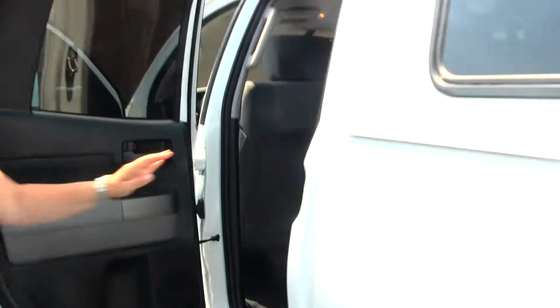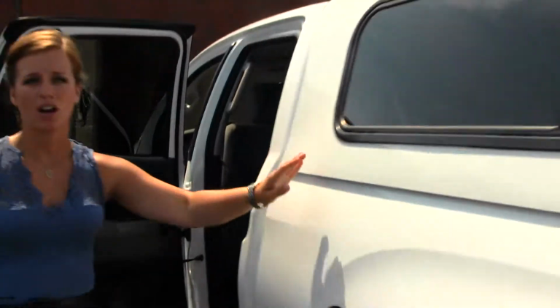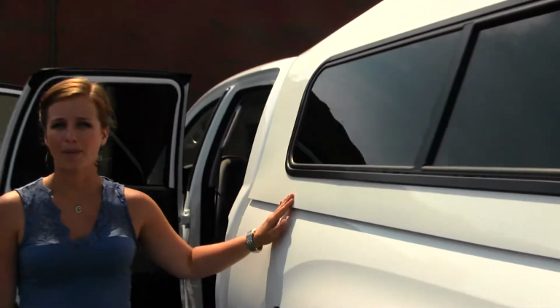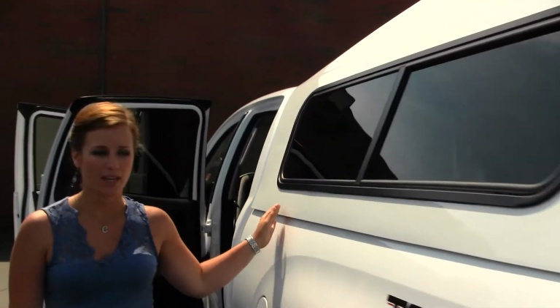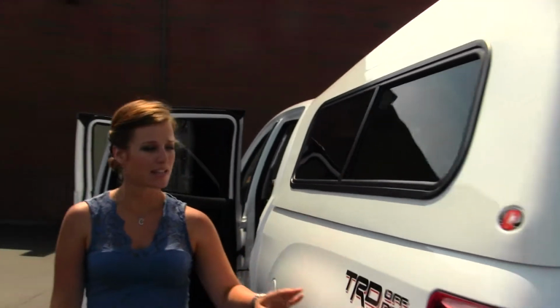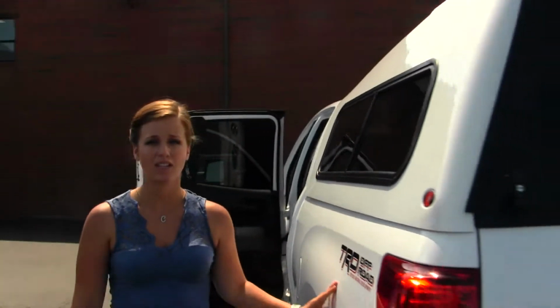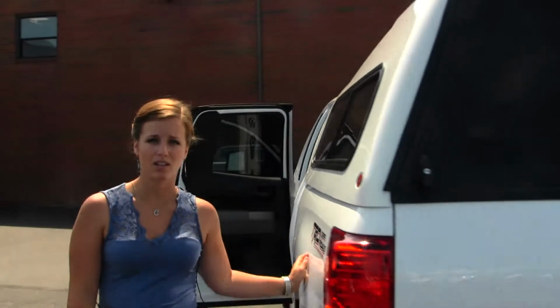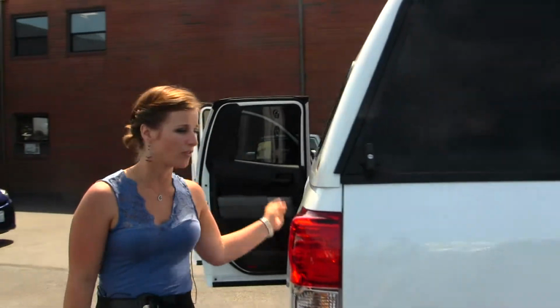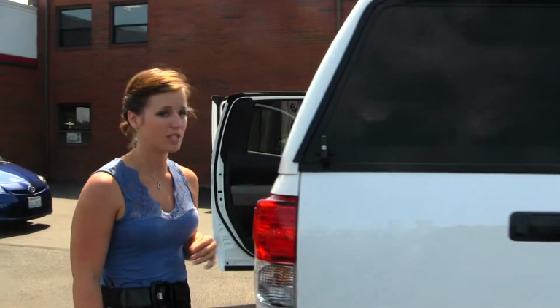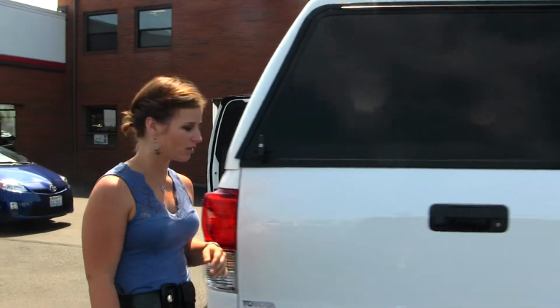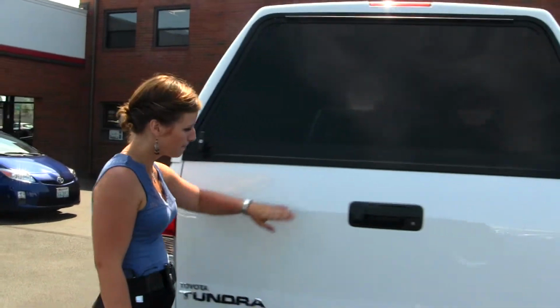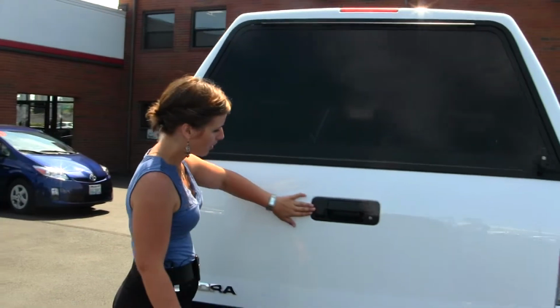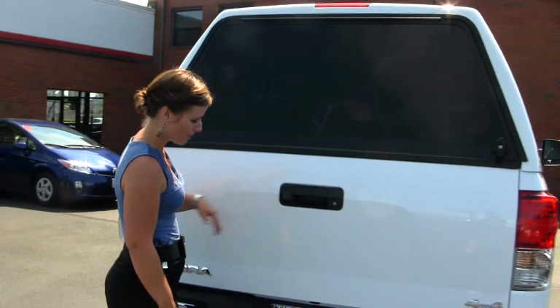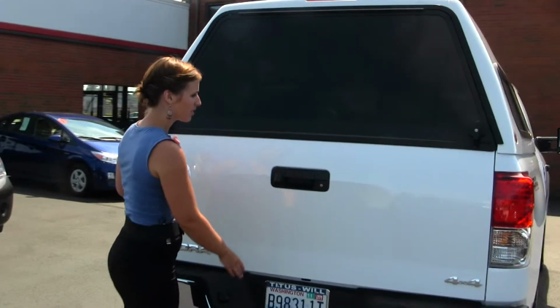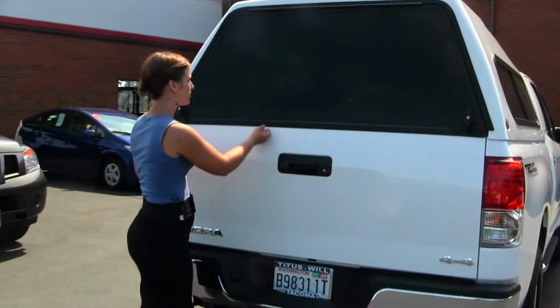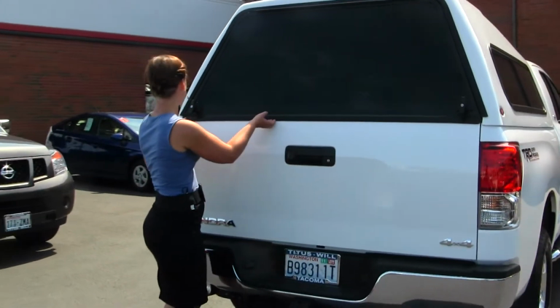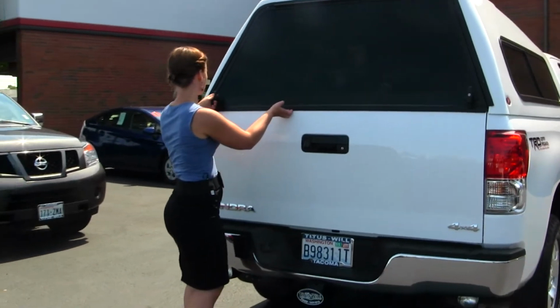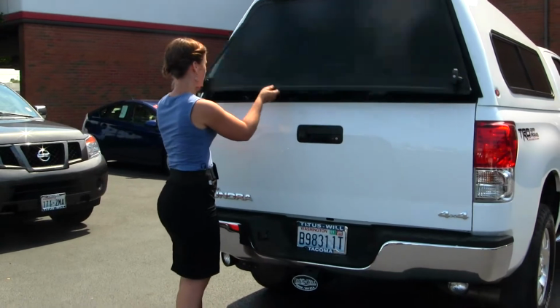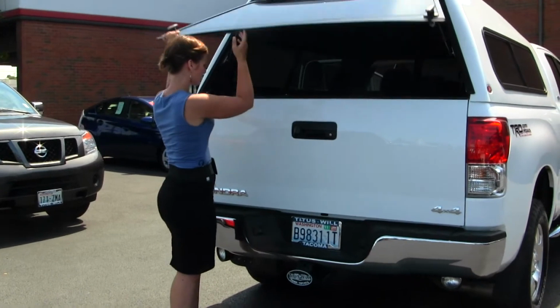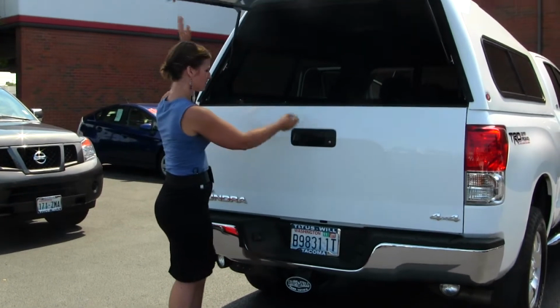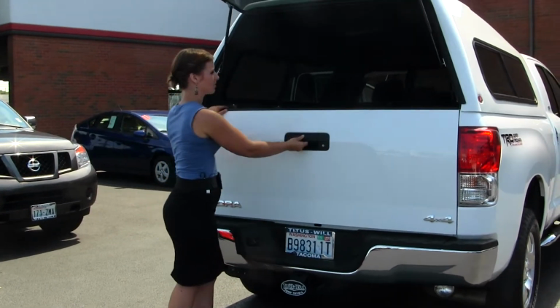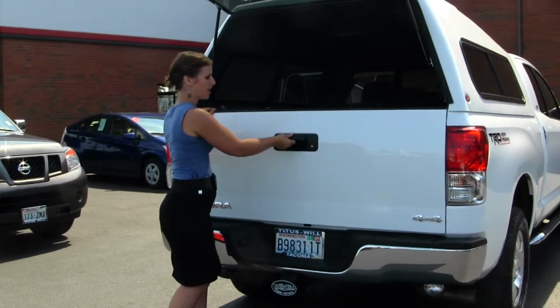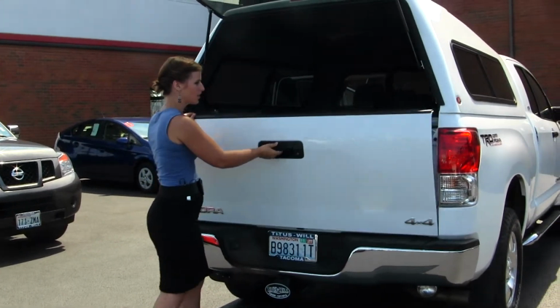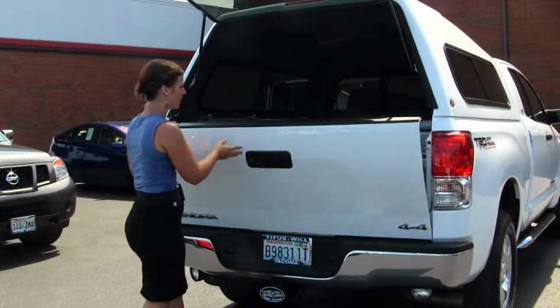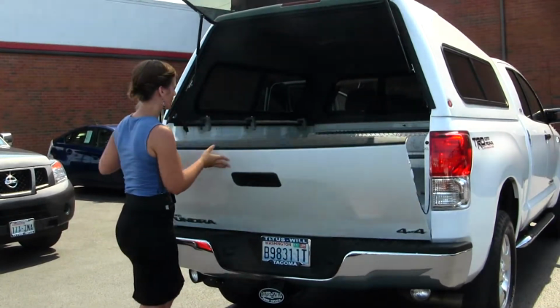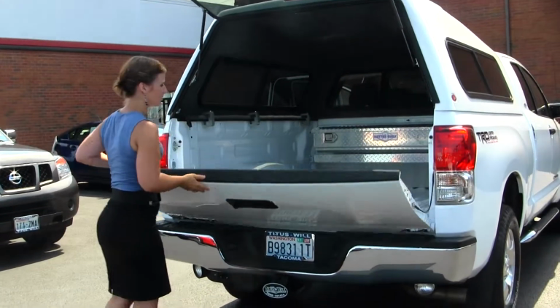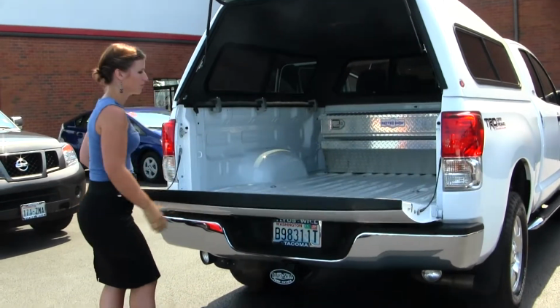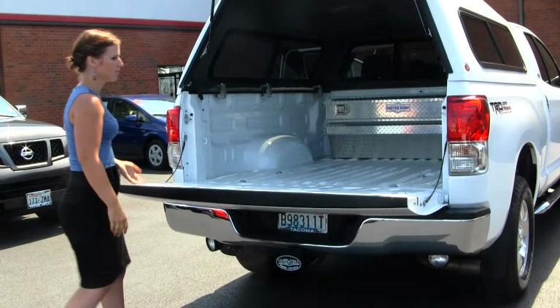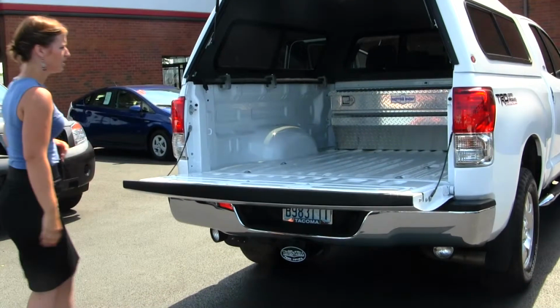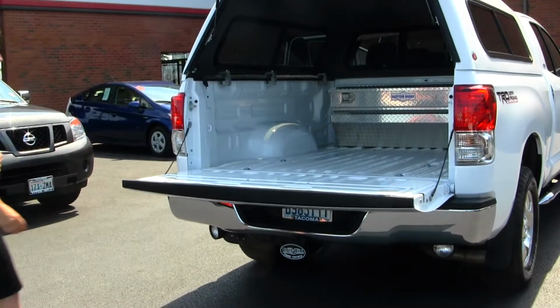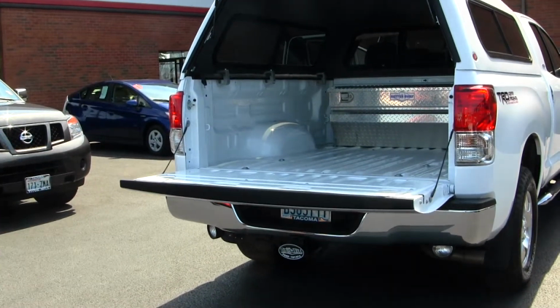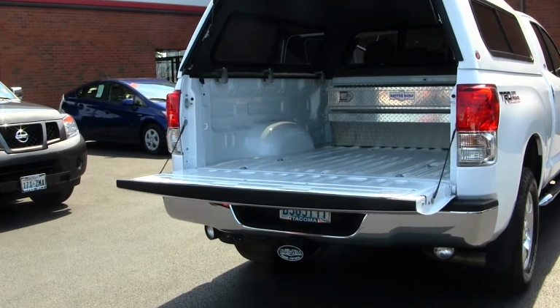Matching hard top canopy and it does have TRD off-road suspension, backup camera, class tow hitch, a clean truck bed and truck box.